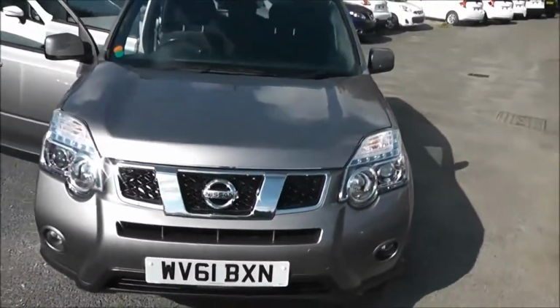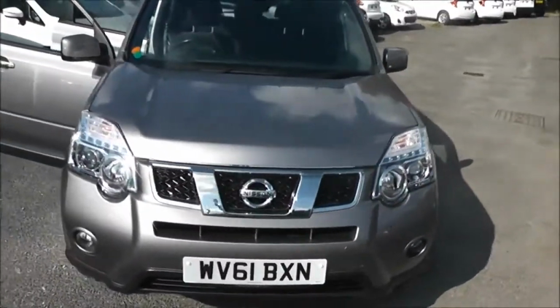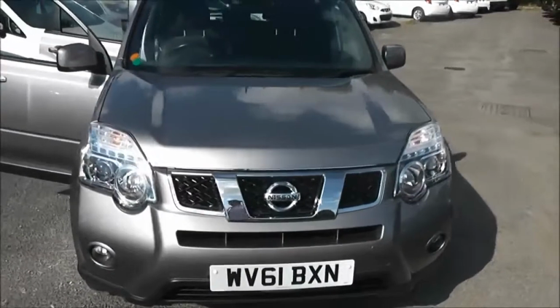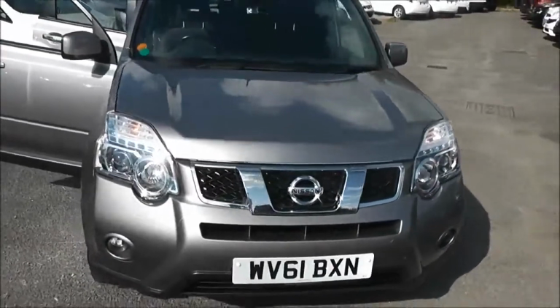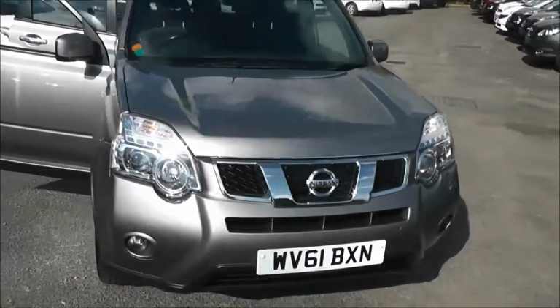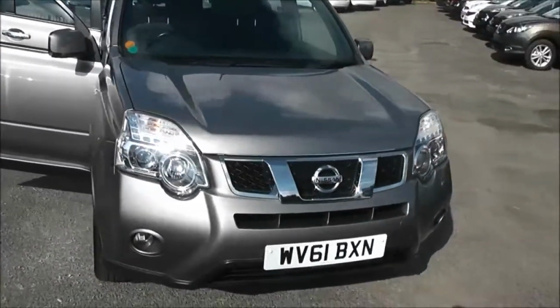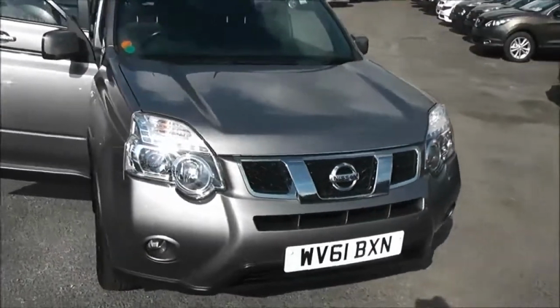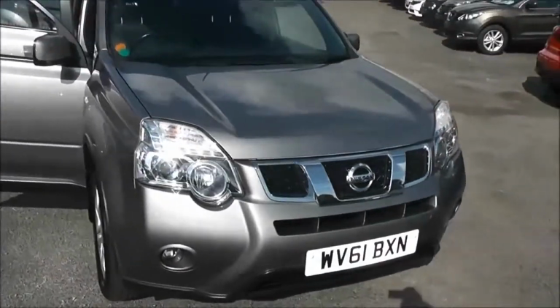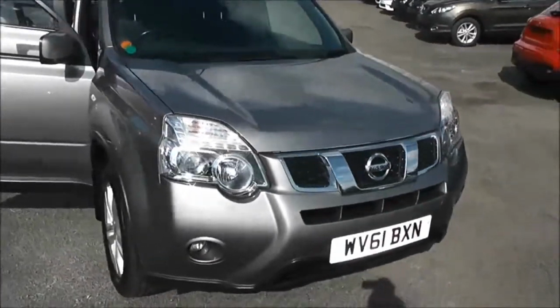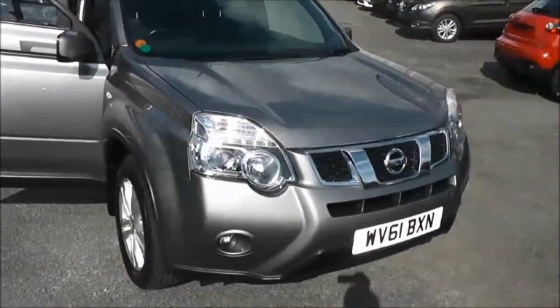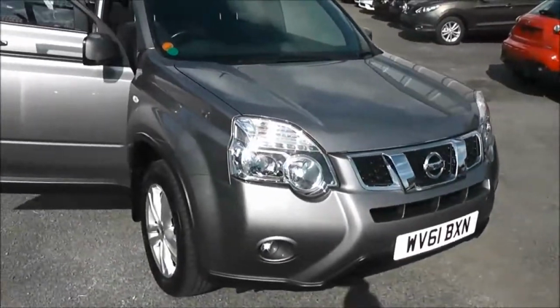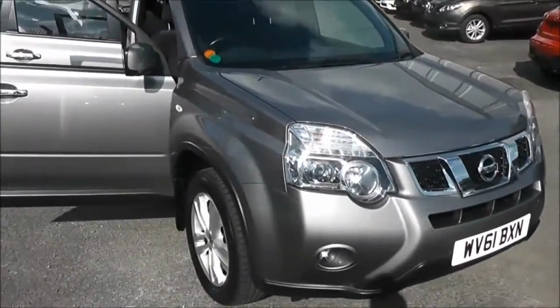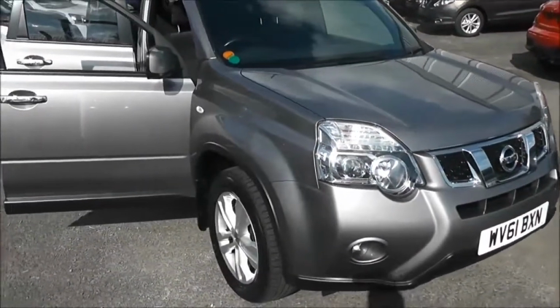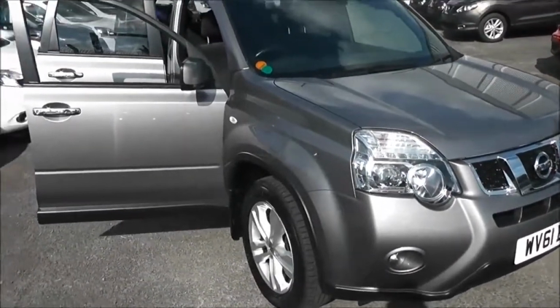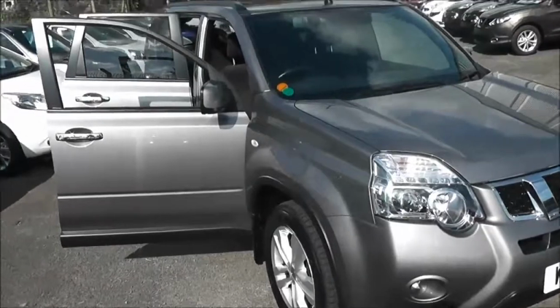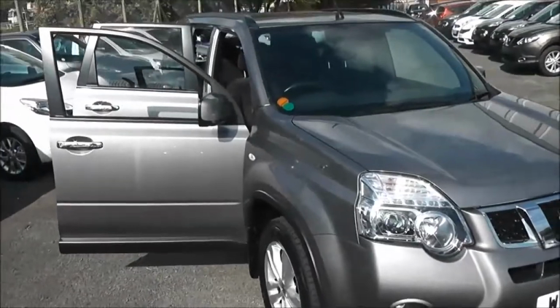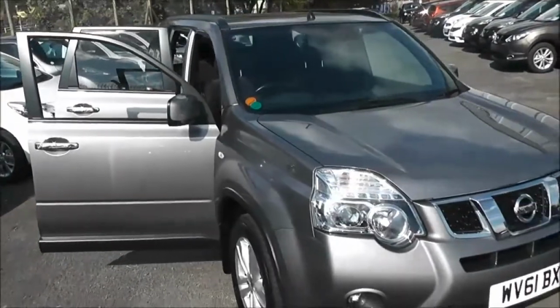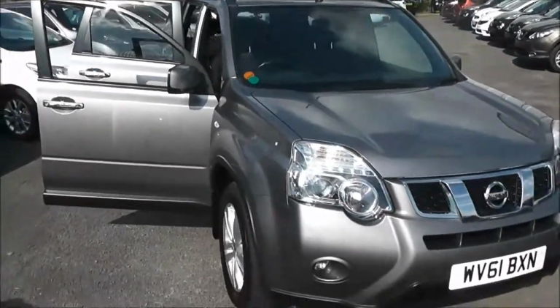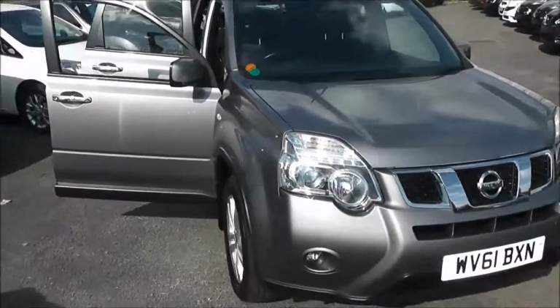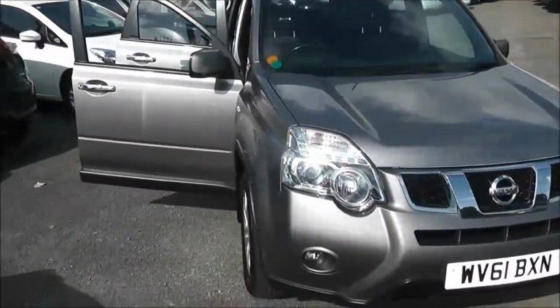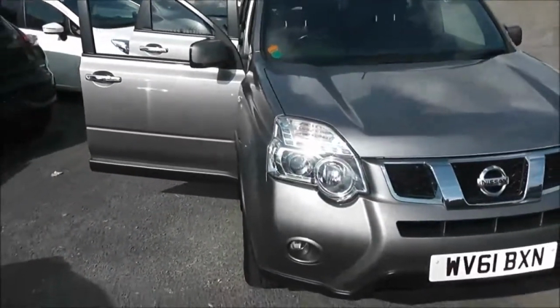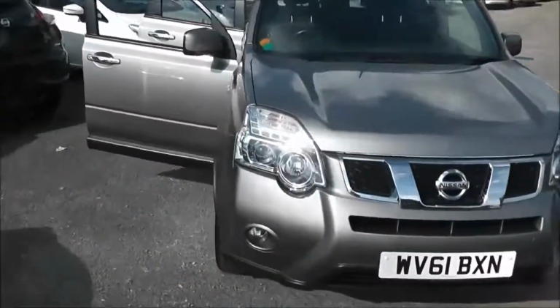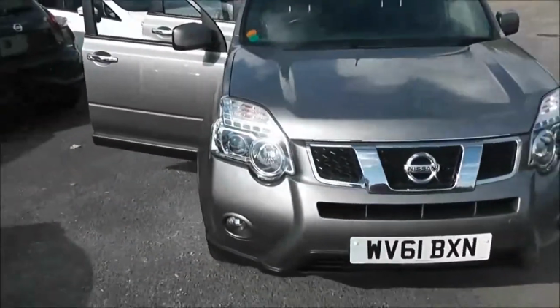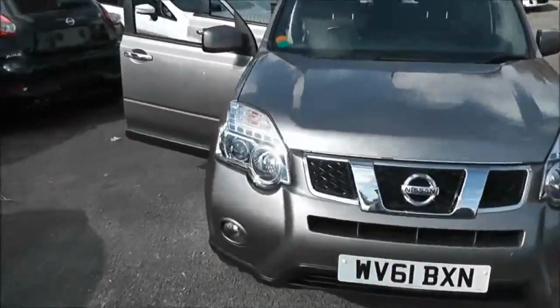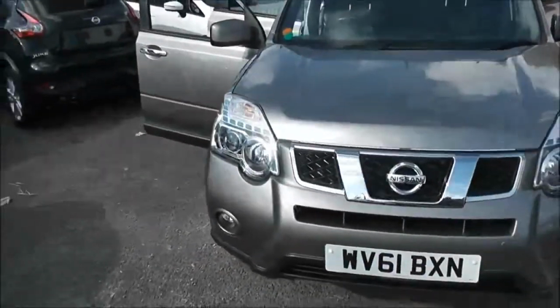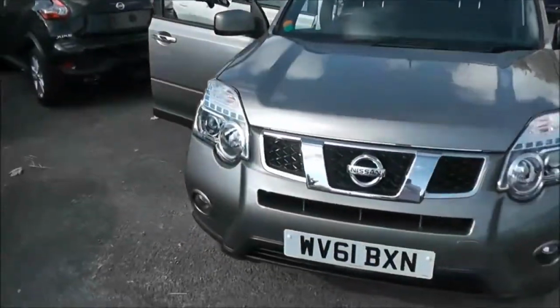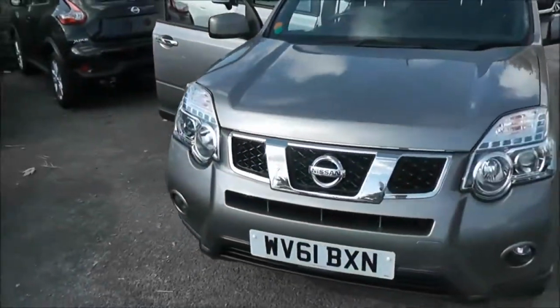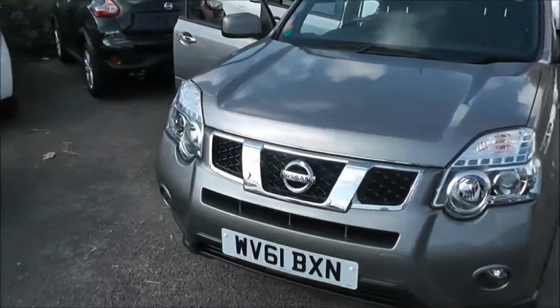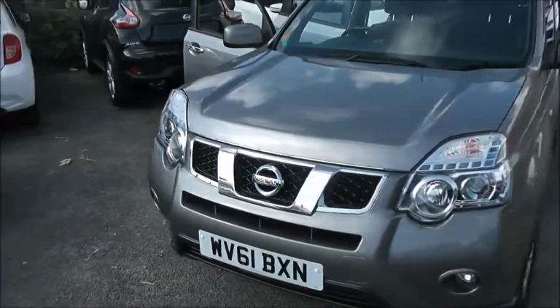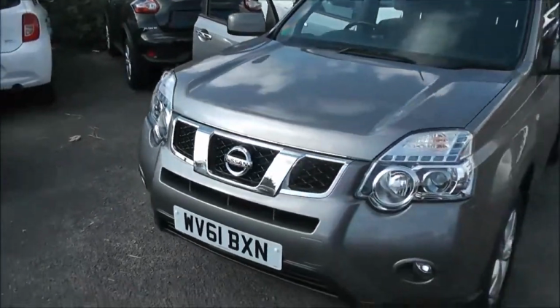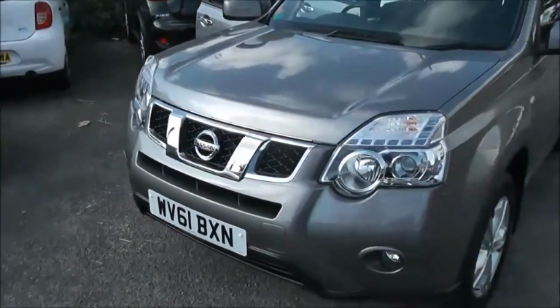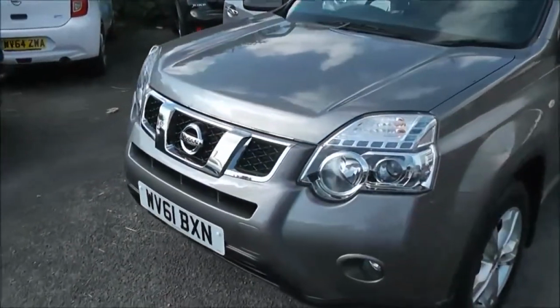It's a two-litre DCI engine, six-speed manual transmission and comes in grey. Now this vehicle will be in tax band H, Insurance Group 35 and has a combined fuel consumption of around 44 miles per gallon.